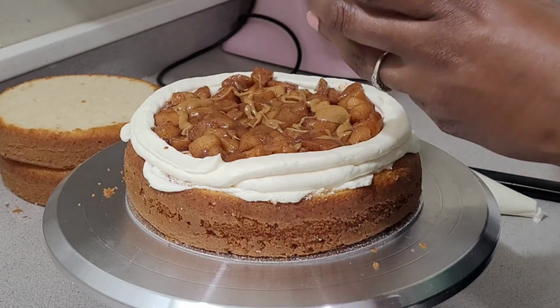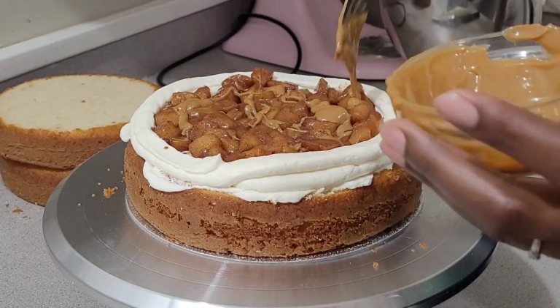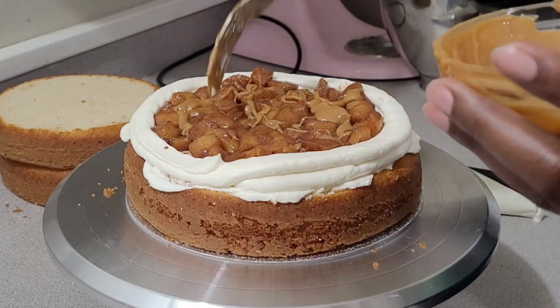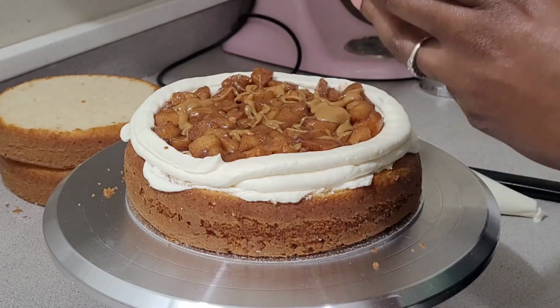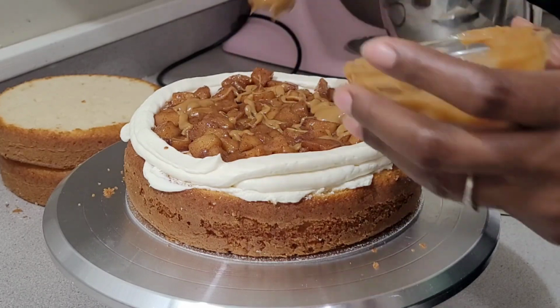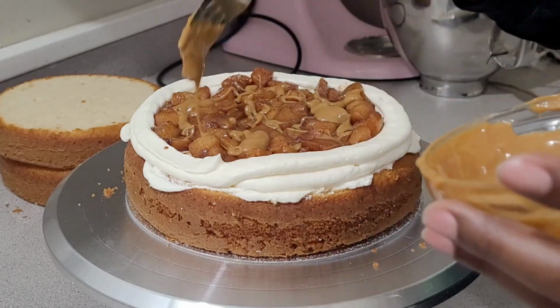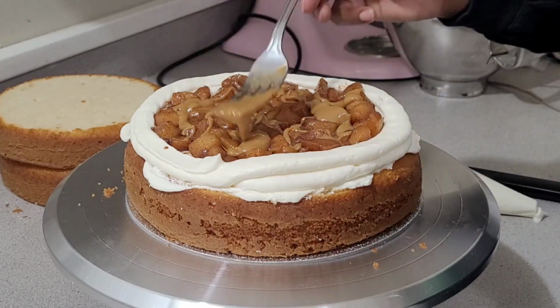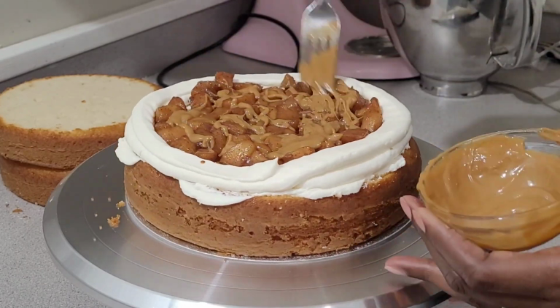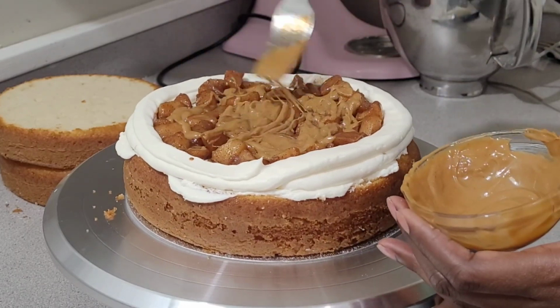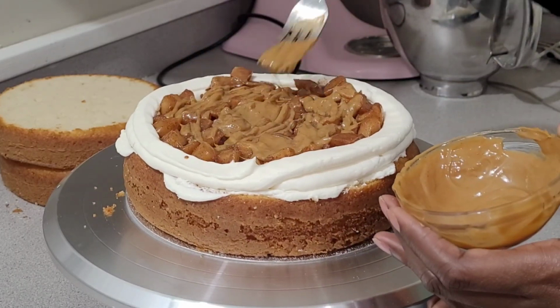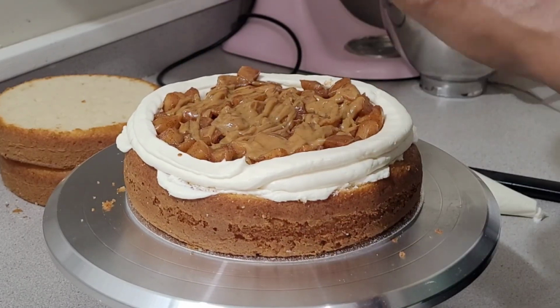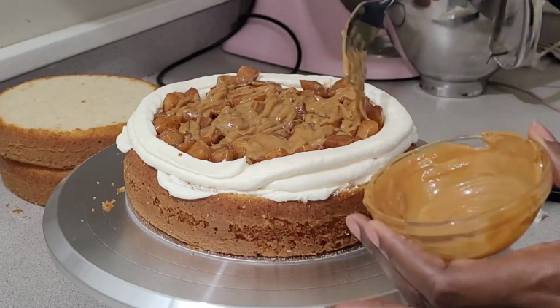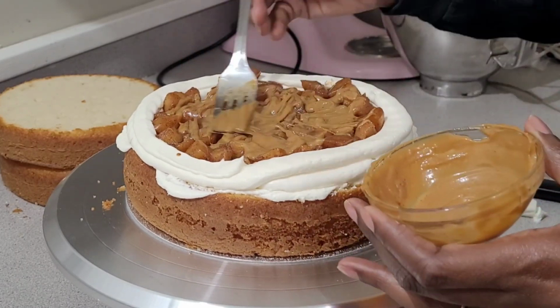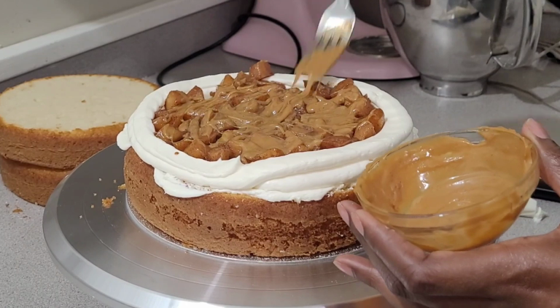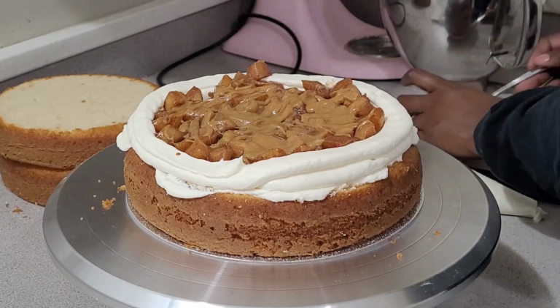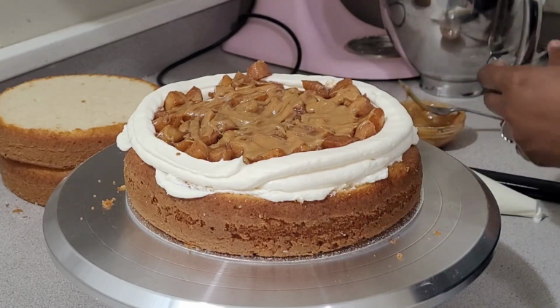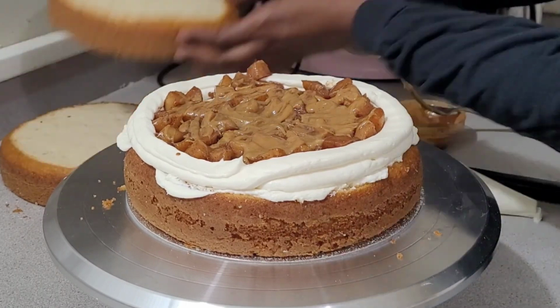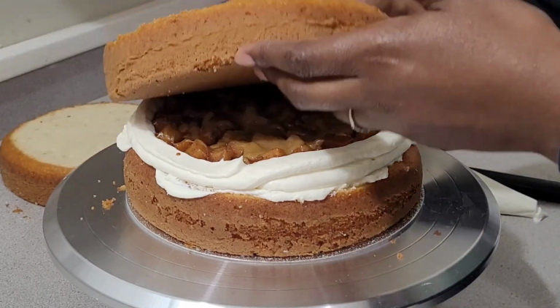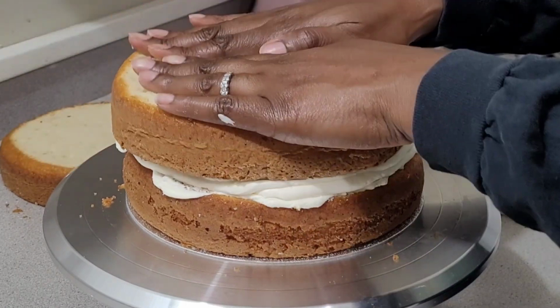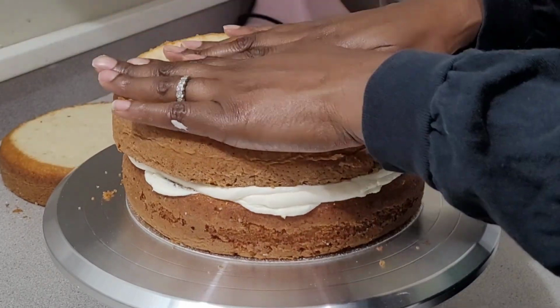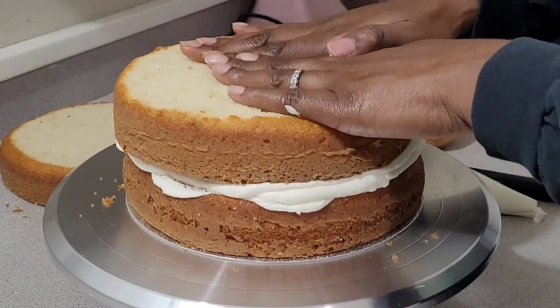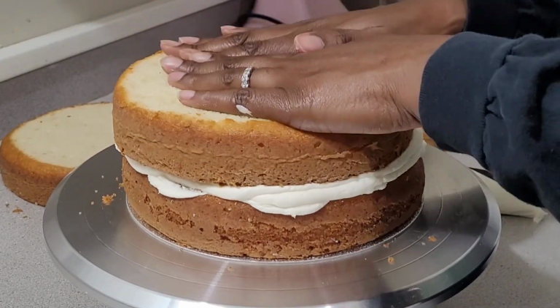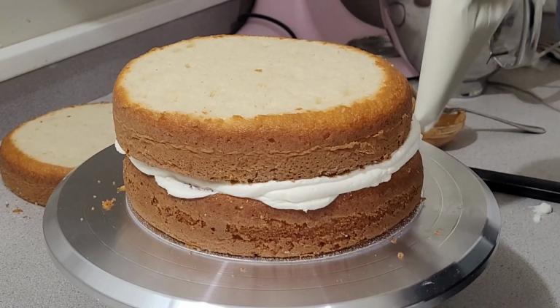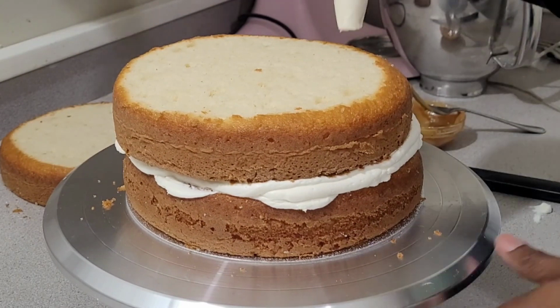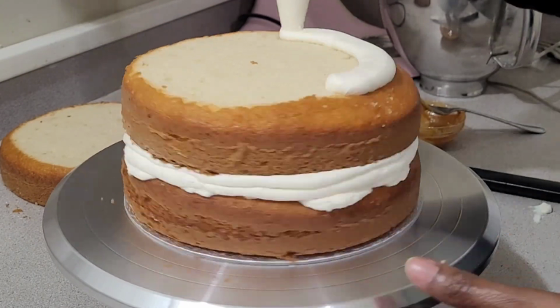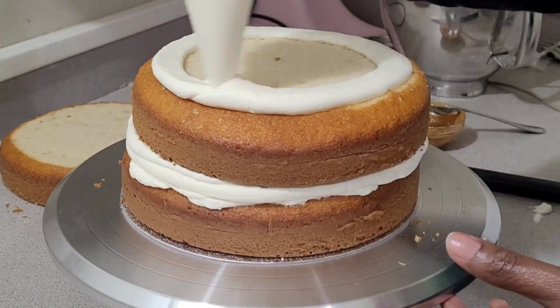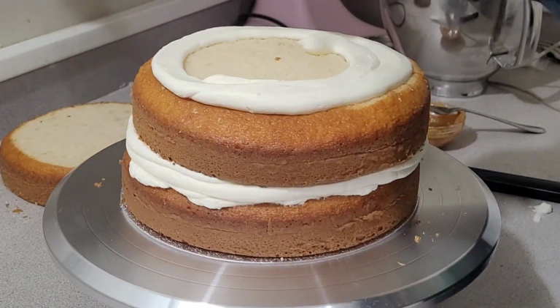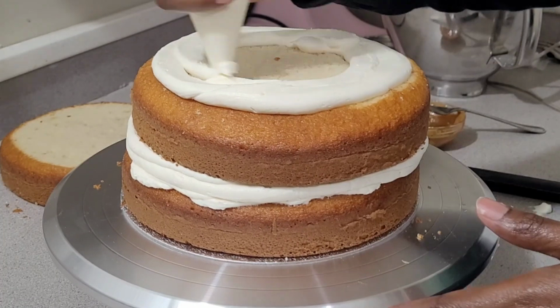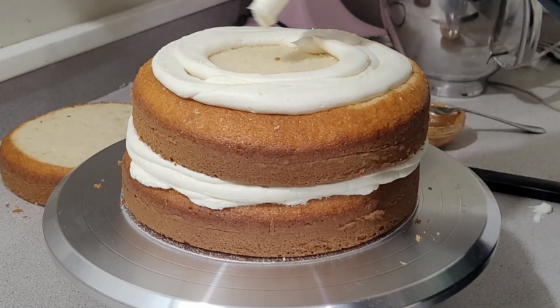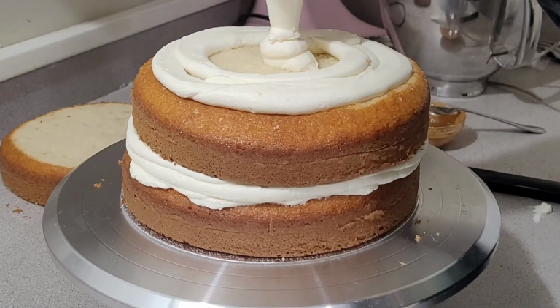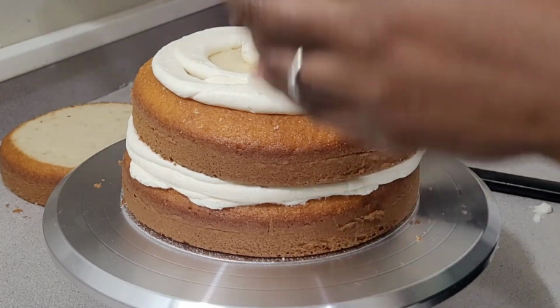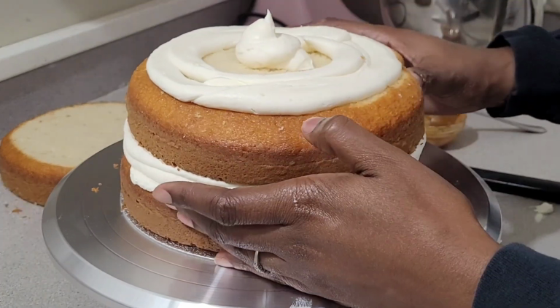I sprinkled some of that dulce de leche on top. Instead of doing caramel, I did the dulce de leche — that's when you boil your condensed milk for about four hours and it turns into this dulce de leche sauce.